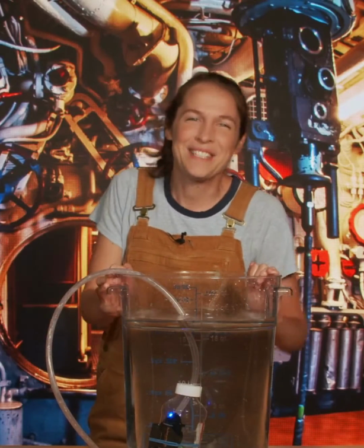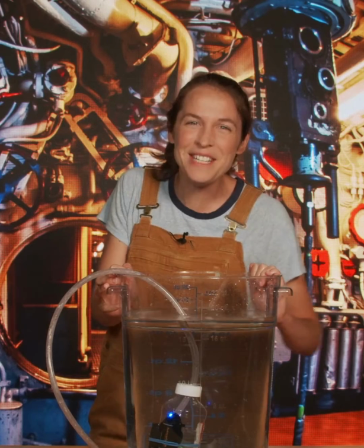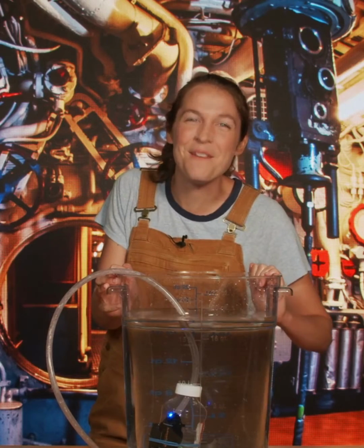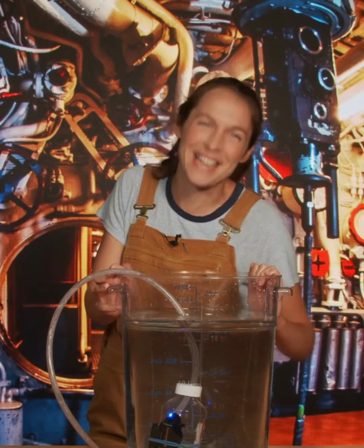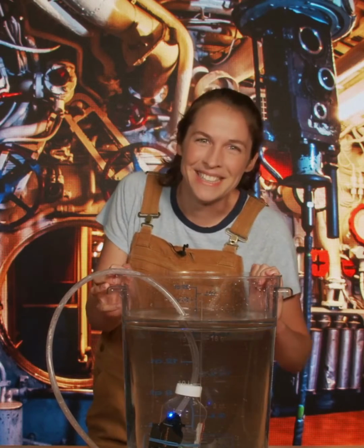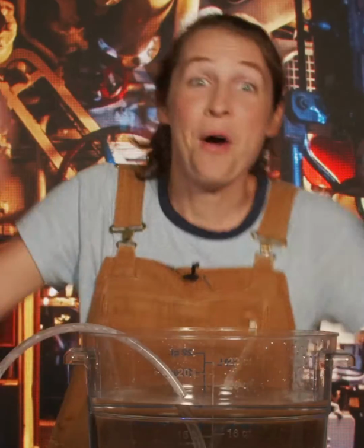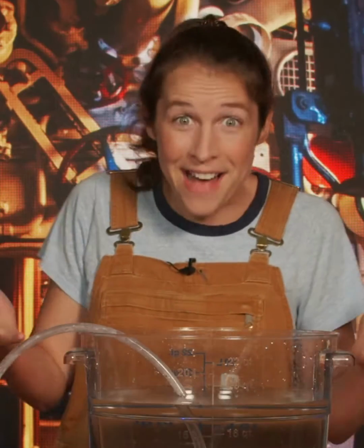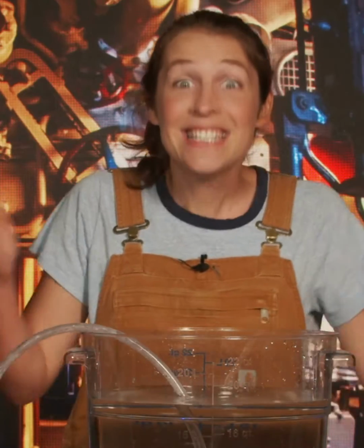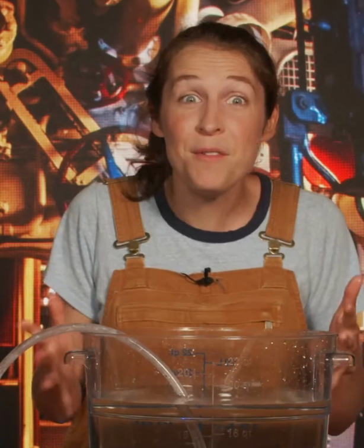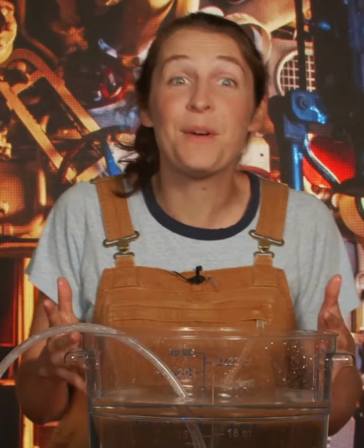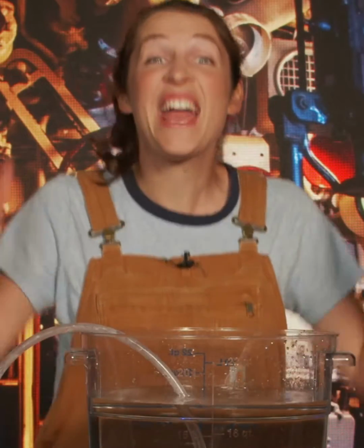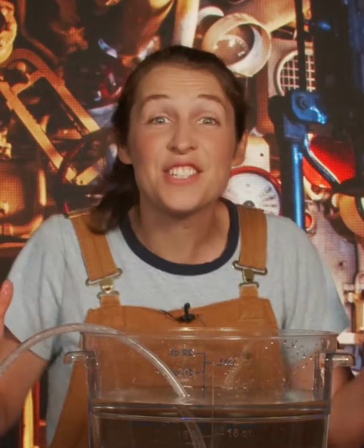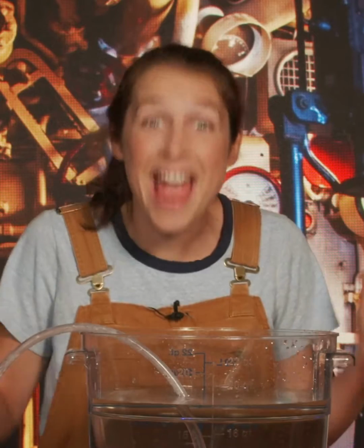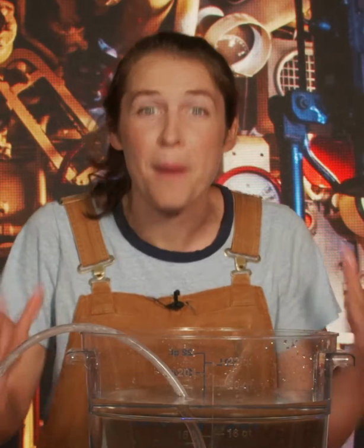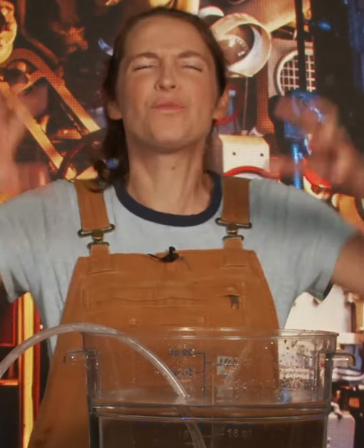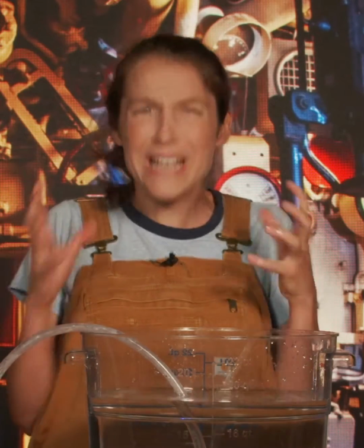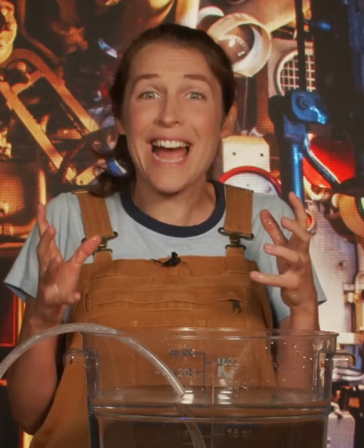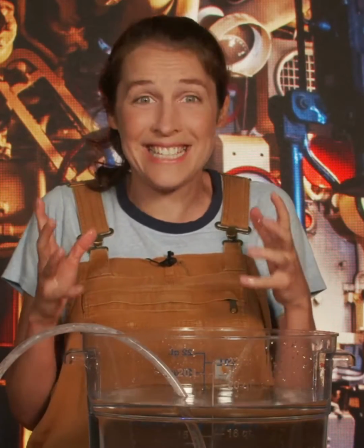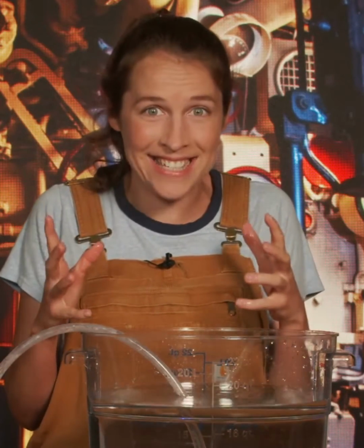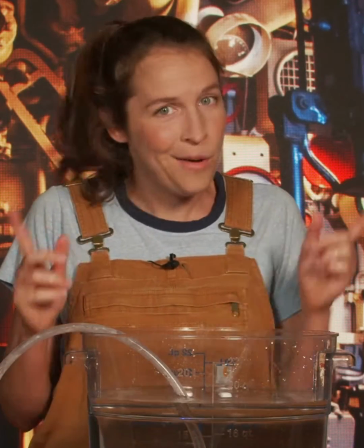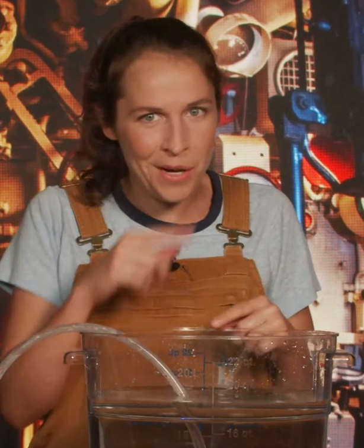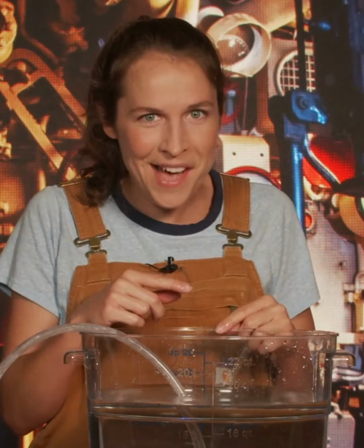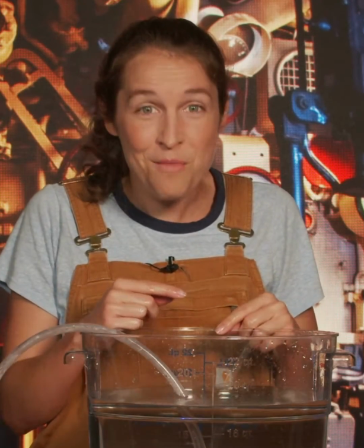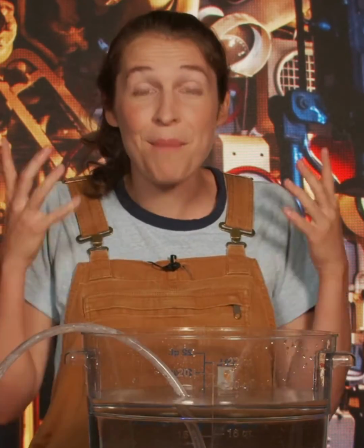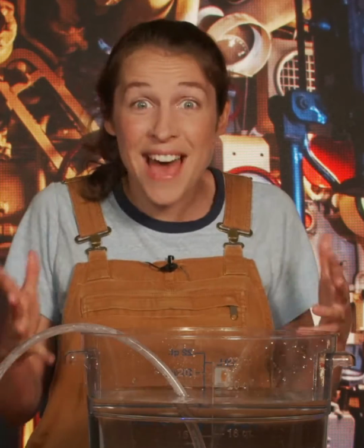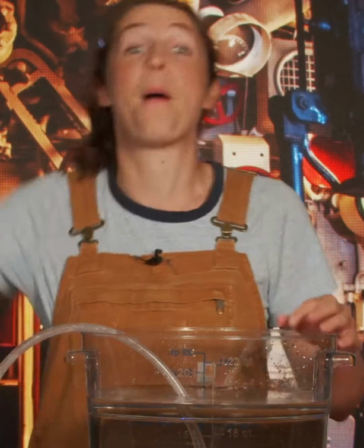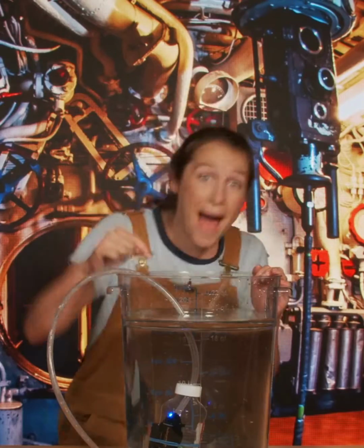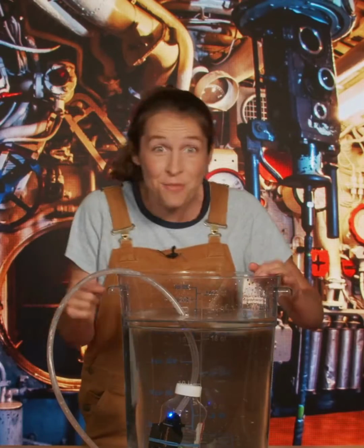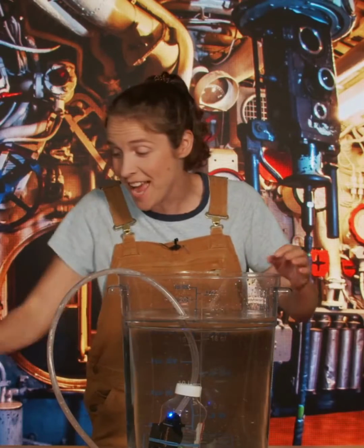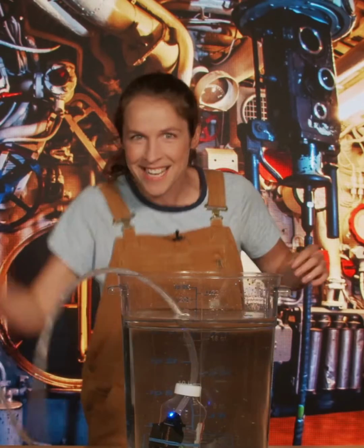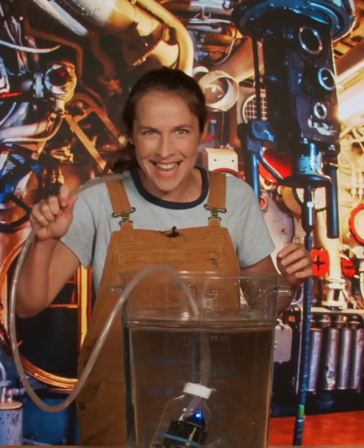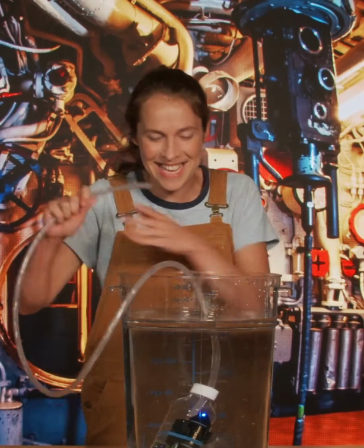So what do we do when we want to go back up? Well, submarines bring along extra air, packed really tightly into tanks. When they want to go back up, we just pump that air back into the water tanks like this.